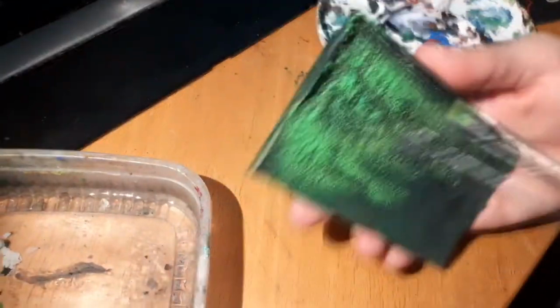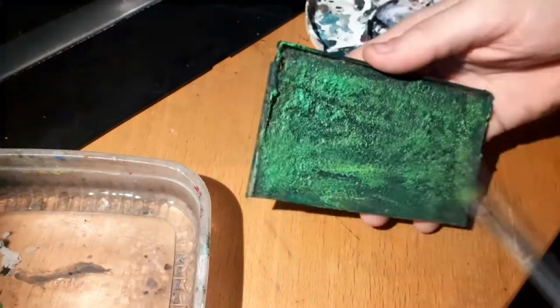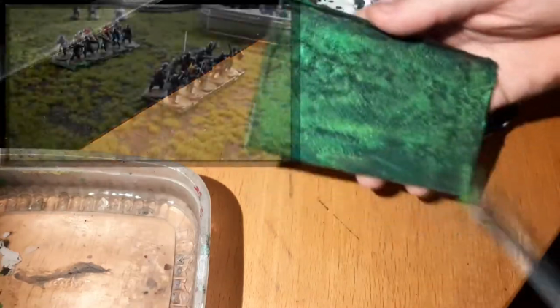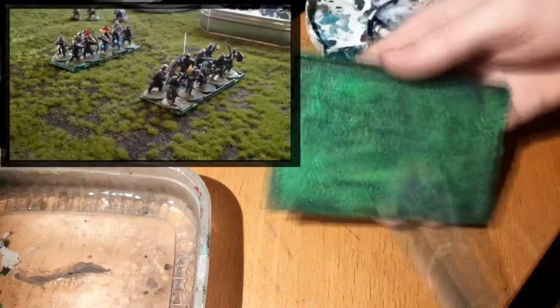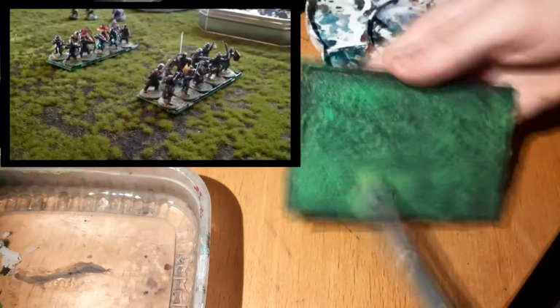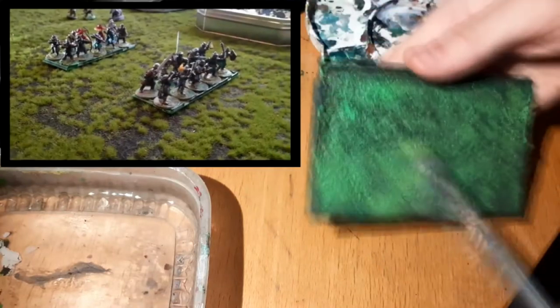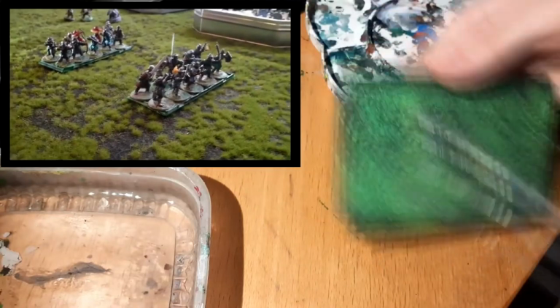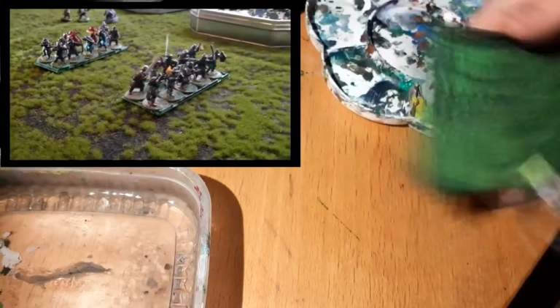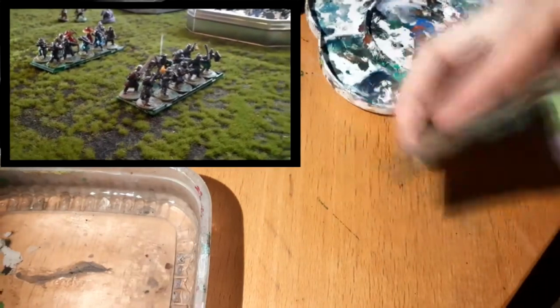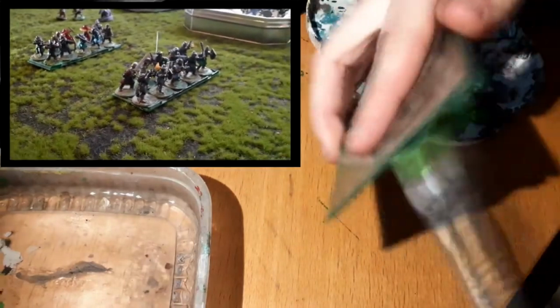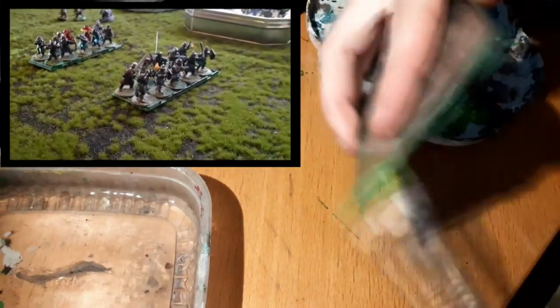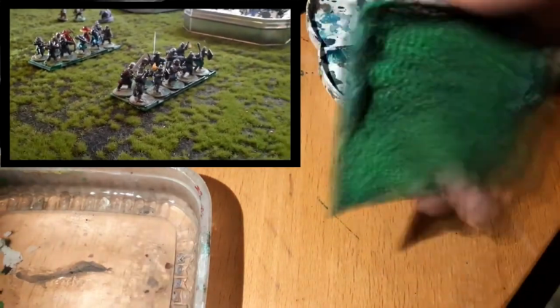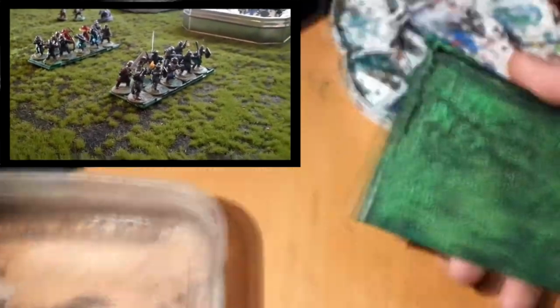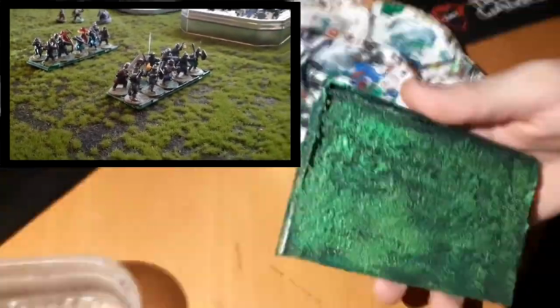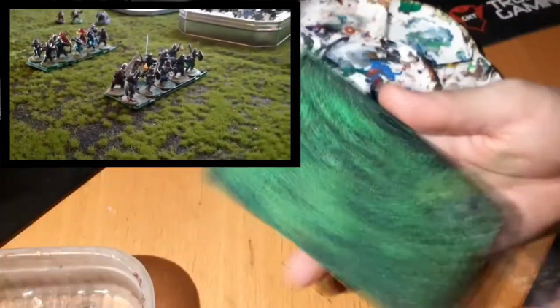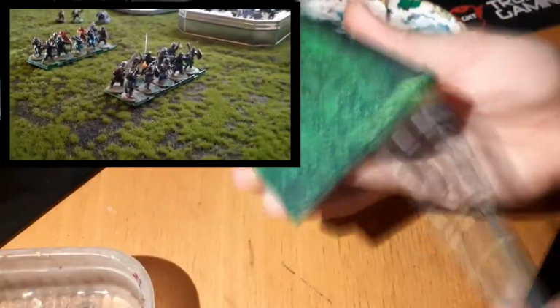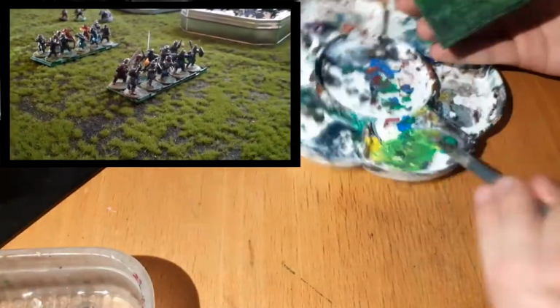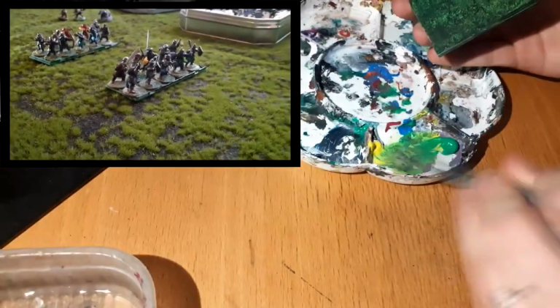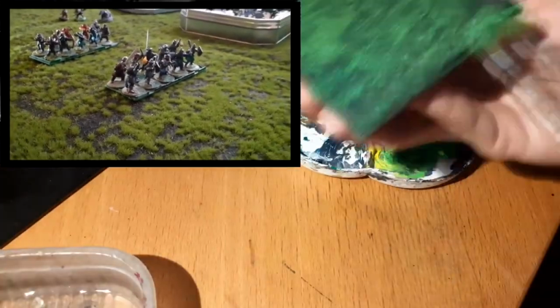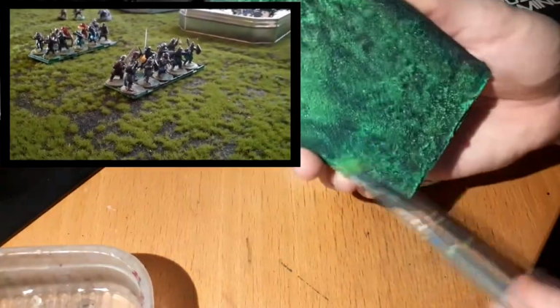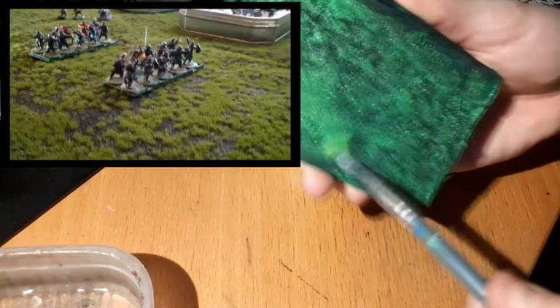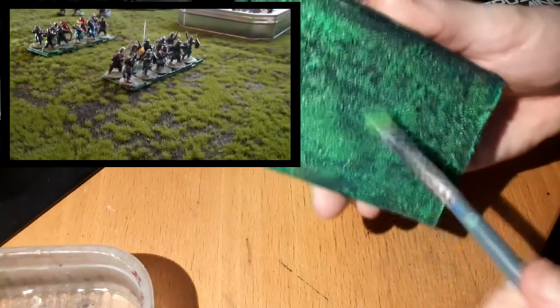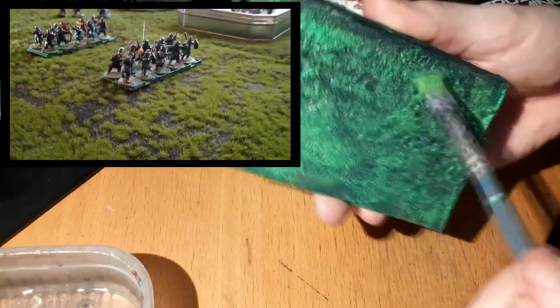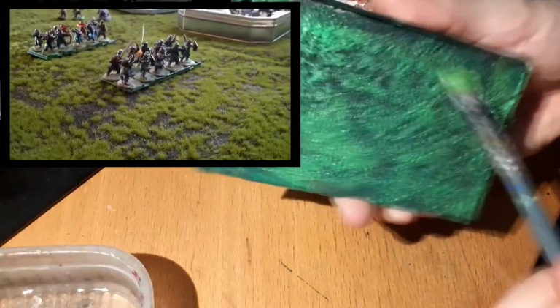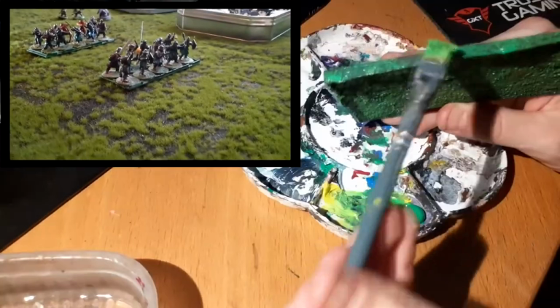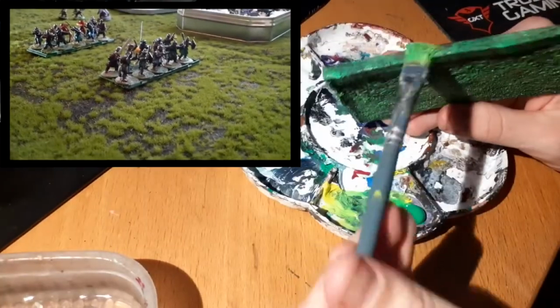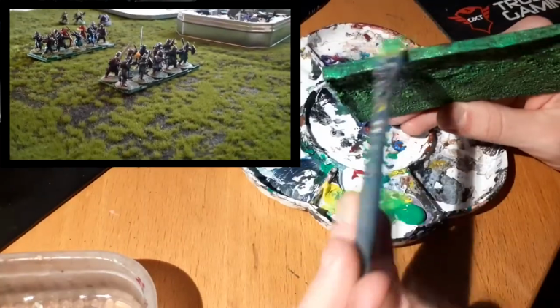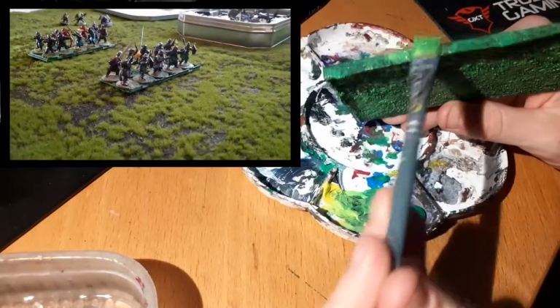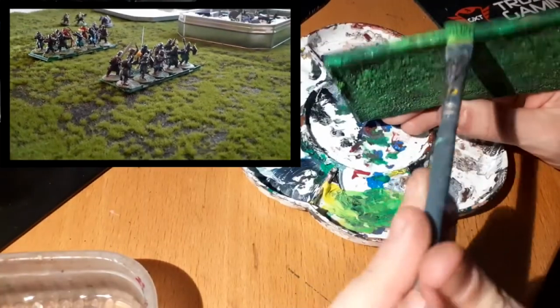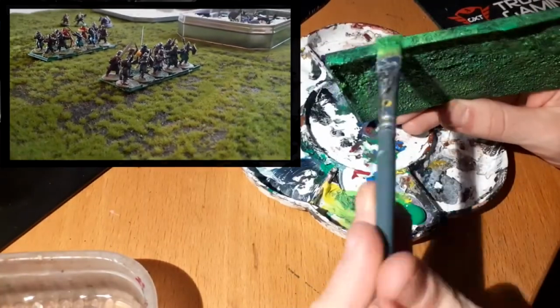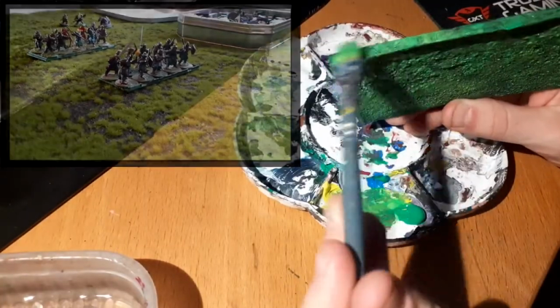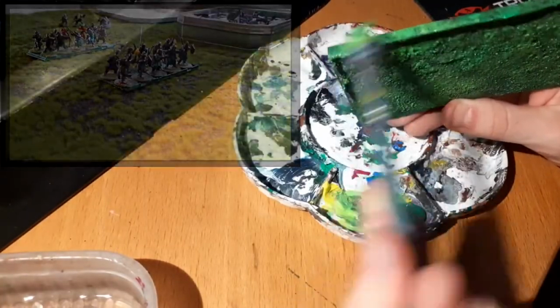As for the game mat shown in the video, I will be making a video on it. It works like a charm and only costs about 10 to 15 euros, shipping included.